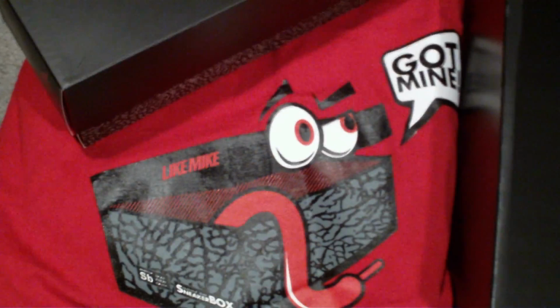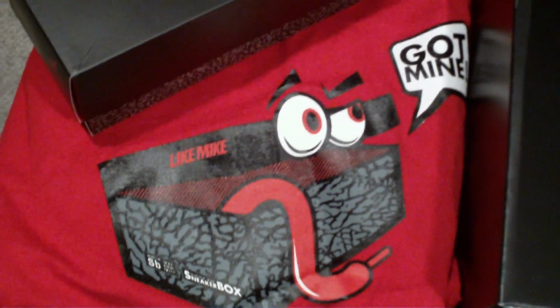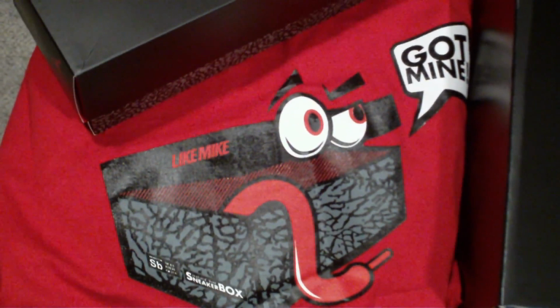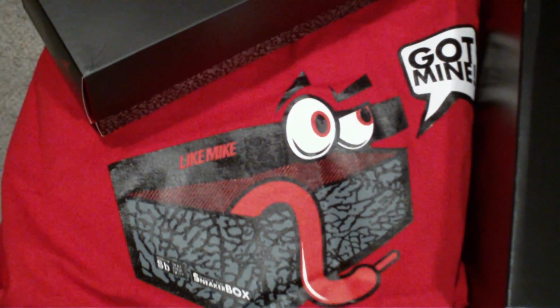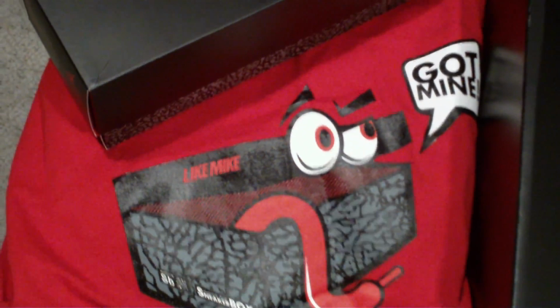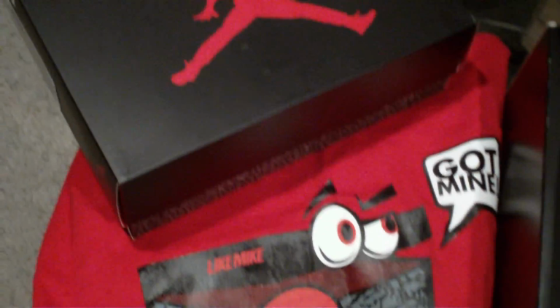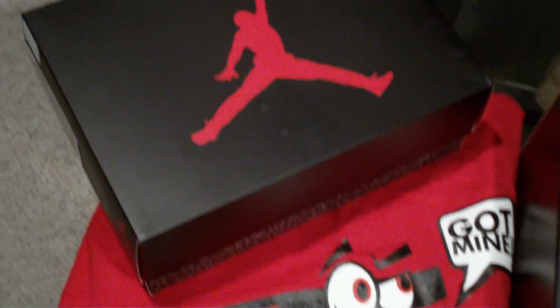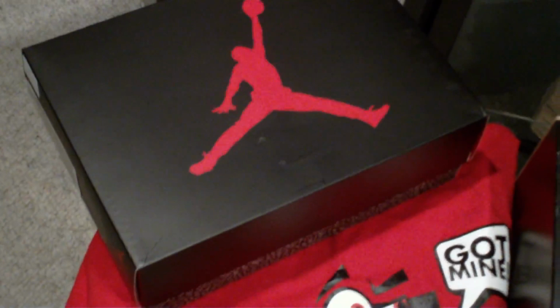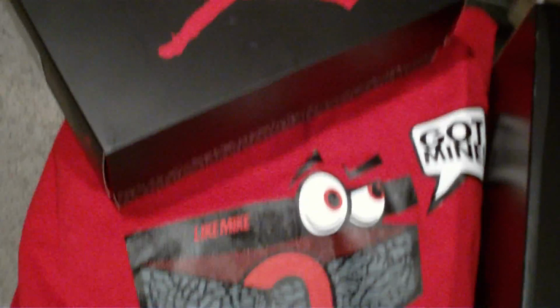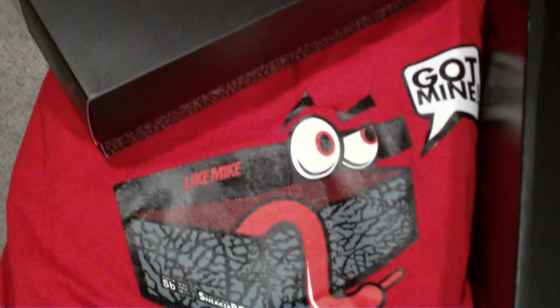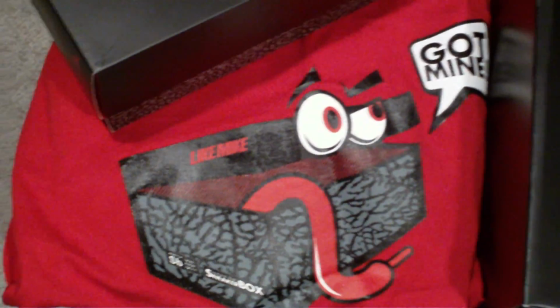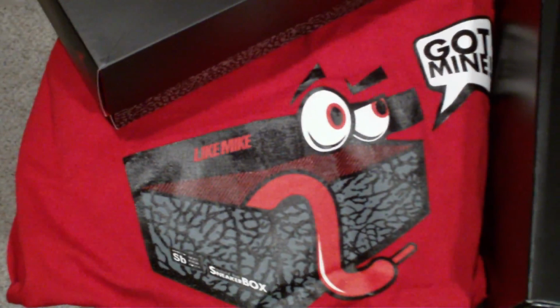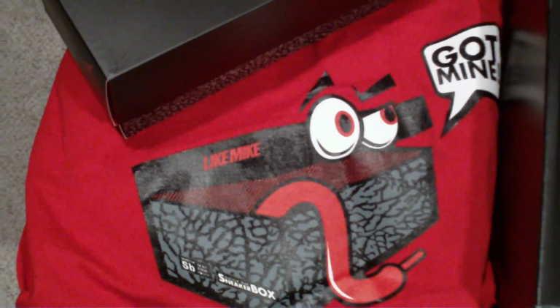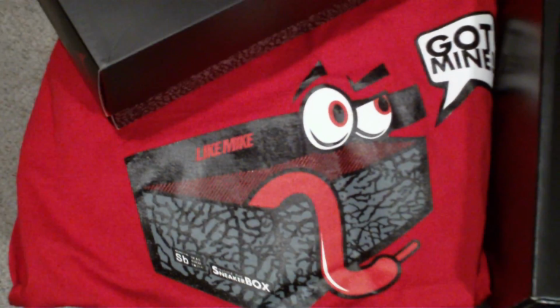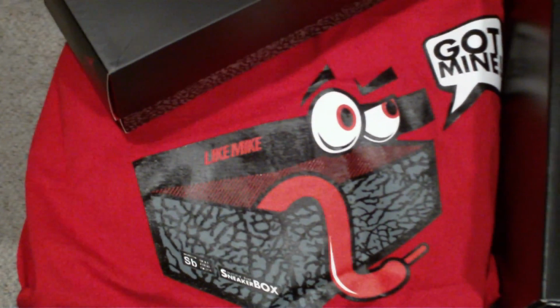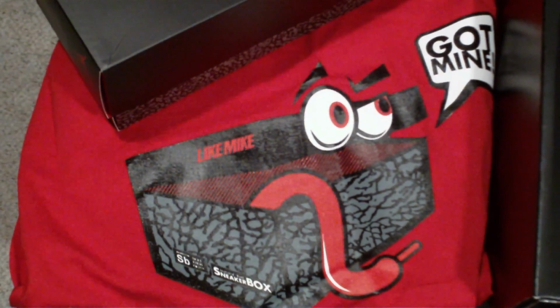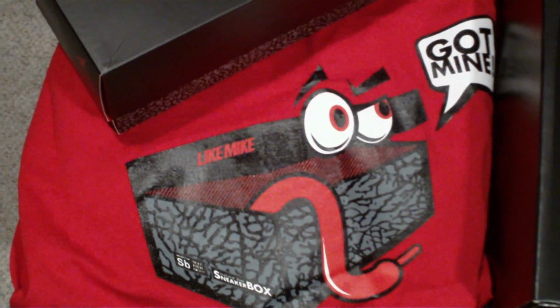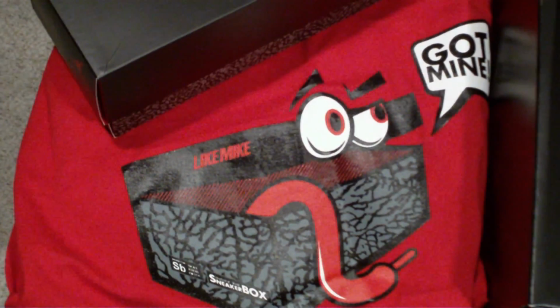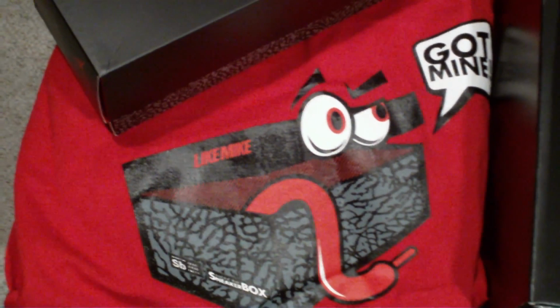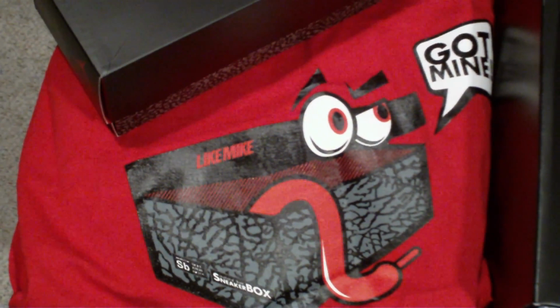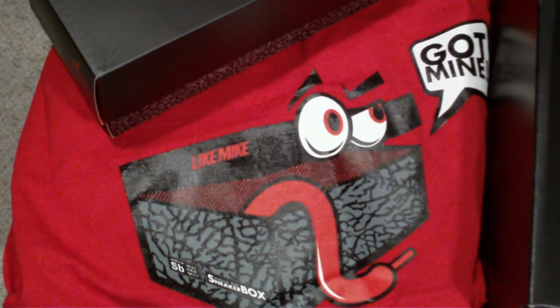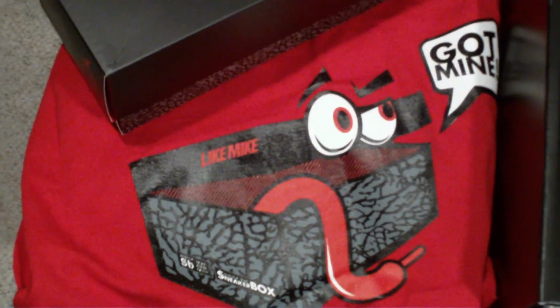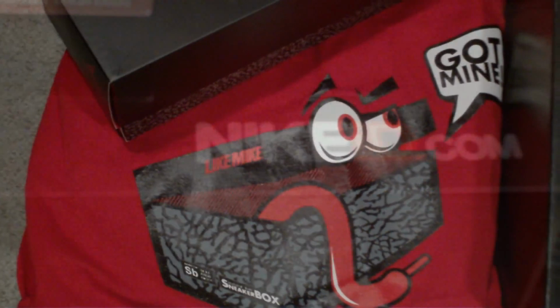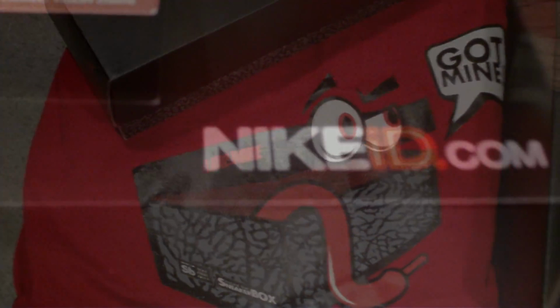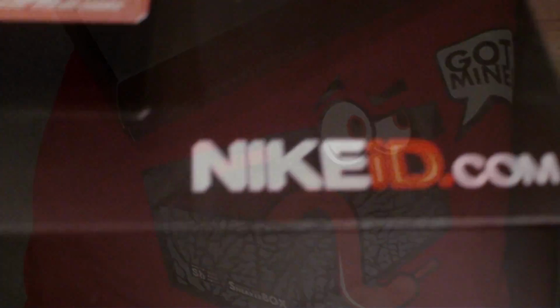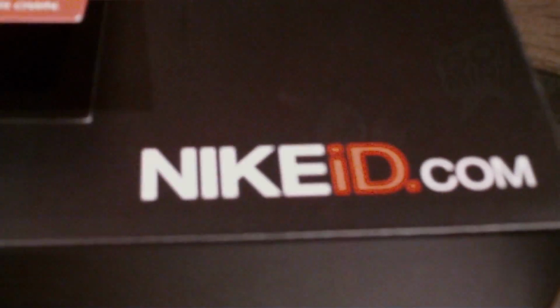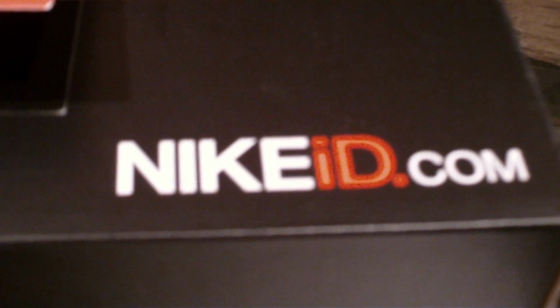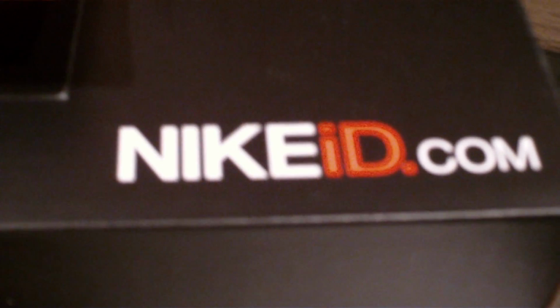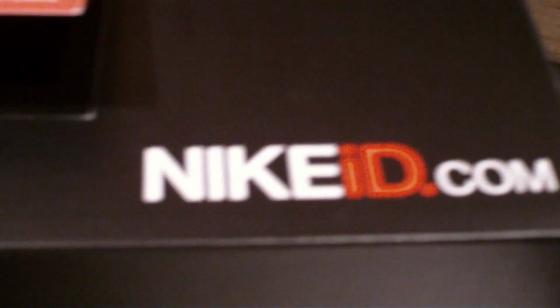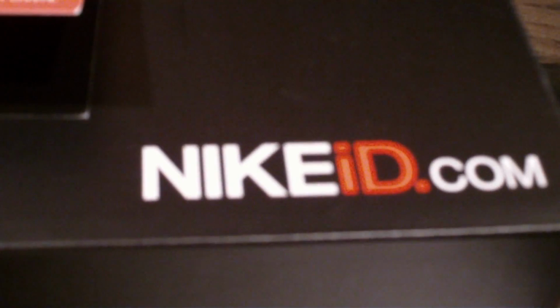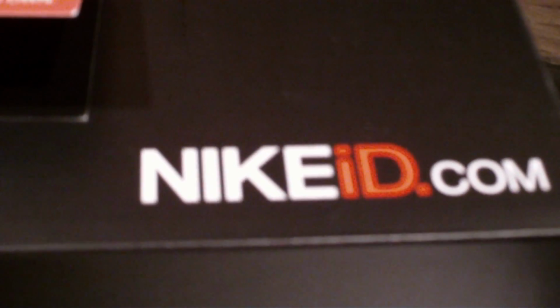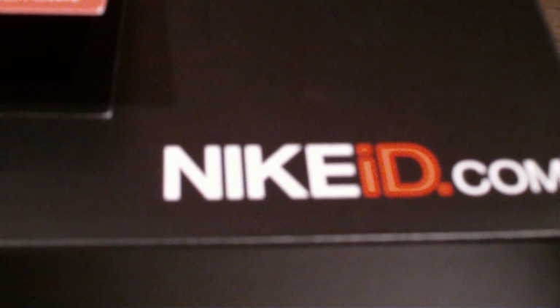I'm not going to do a review on the cements — I just want to show you my IDs. I'm really excited to show you guys these, I think you'll like them a lot. I got a Zune Kobe 5 Nike ID, just got these in today.